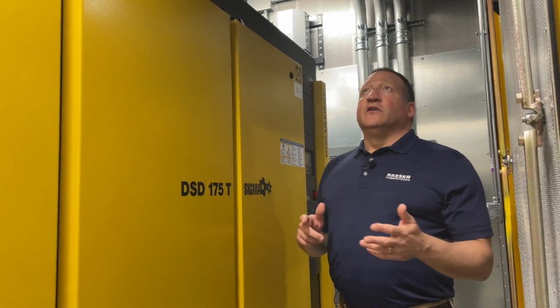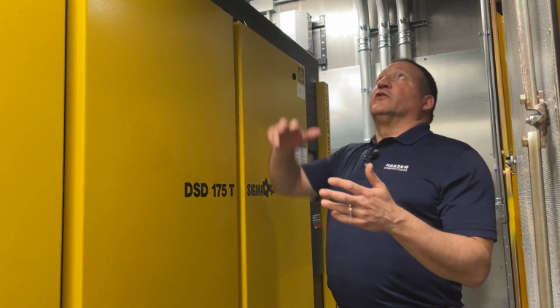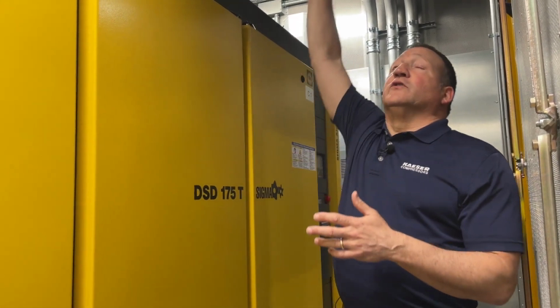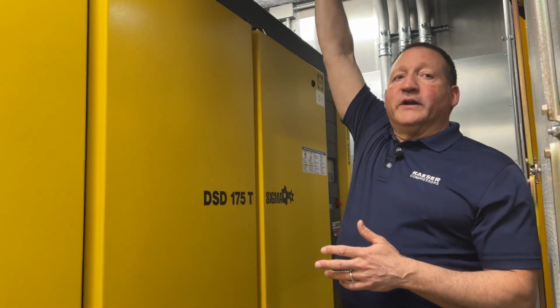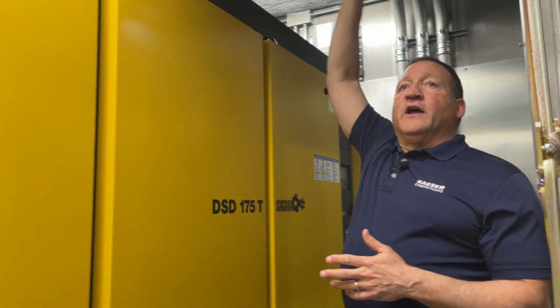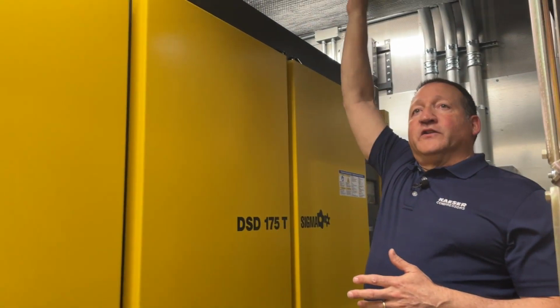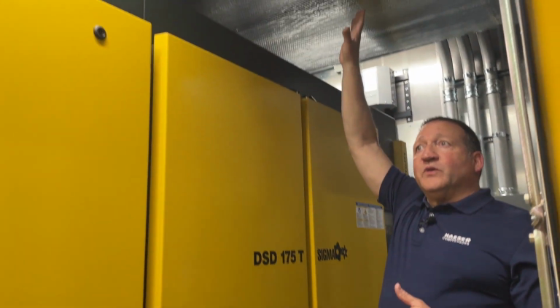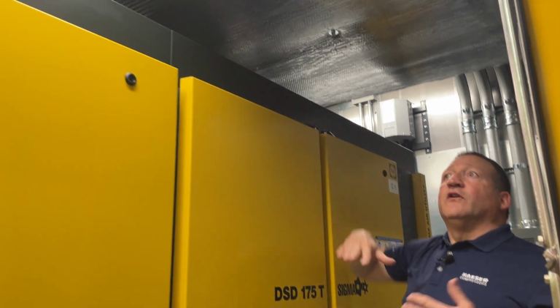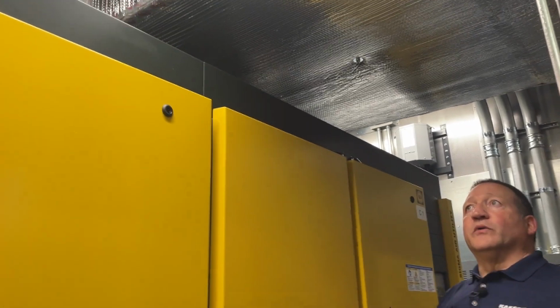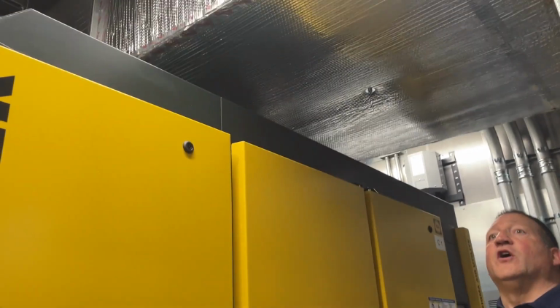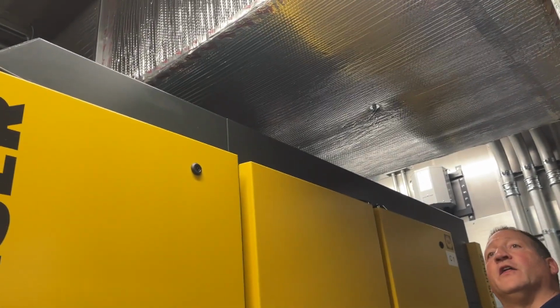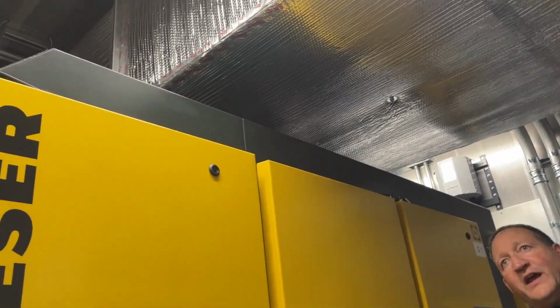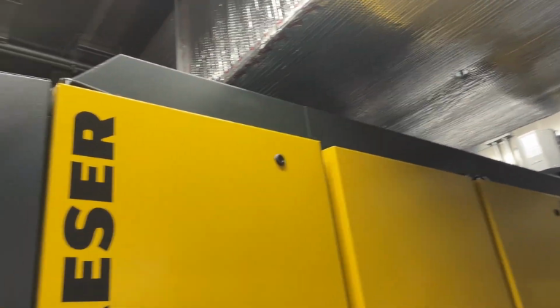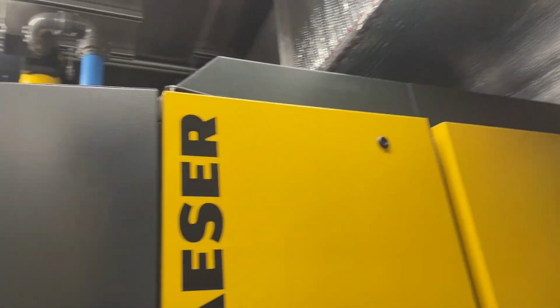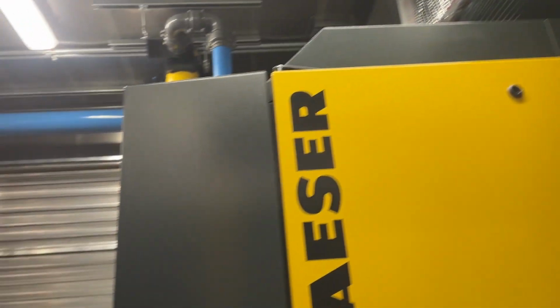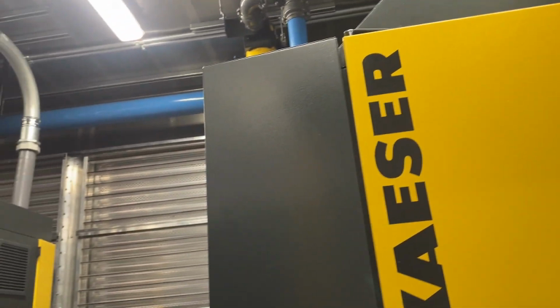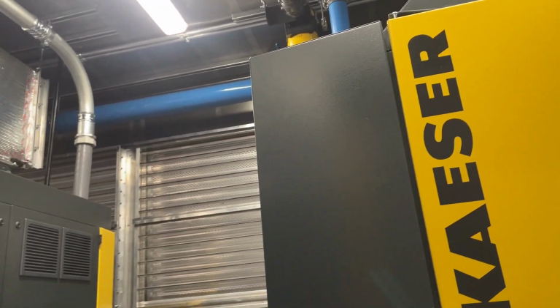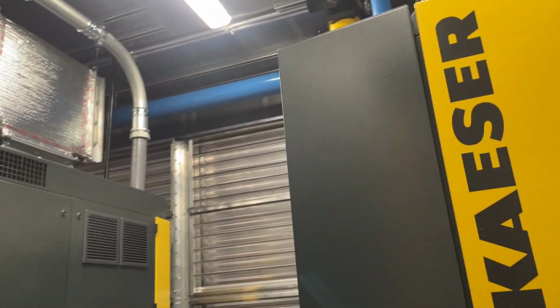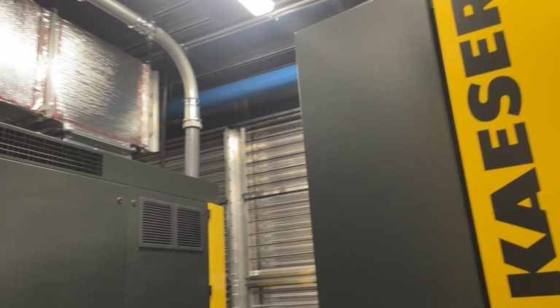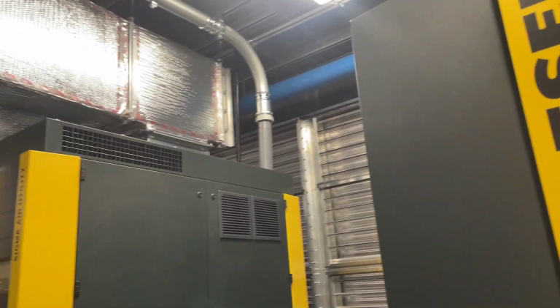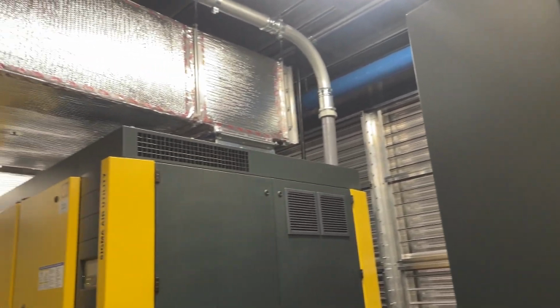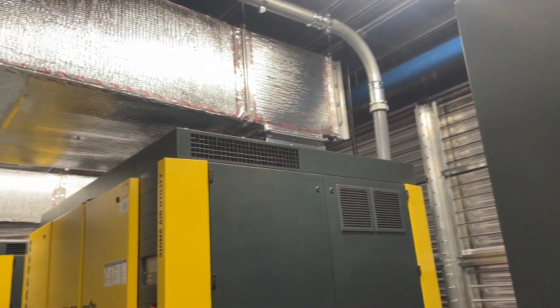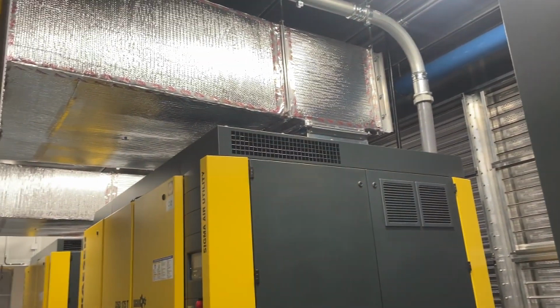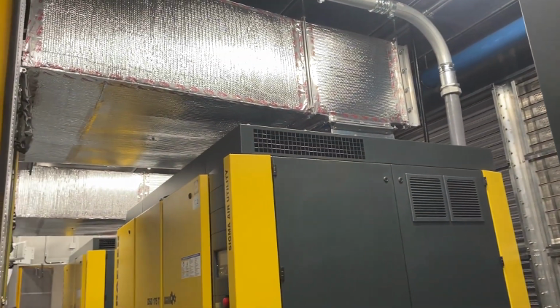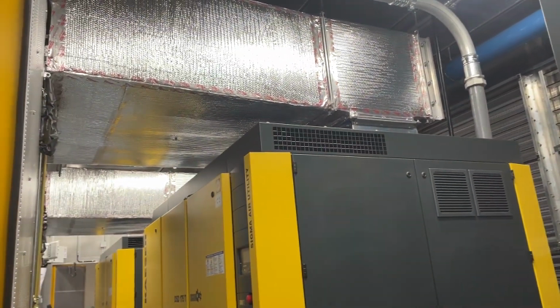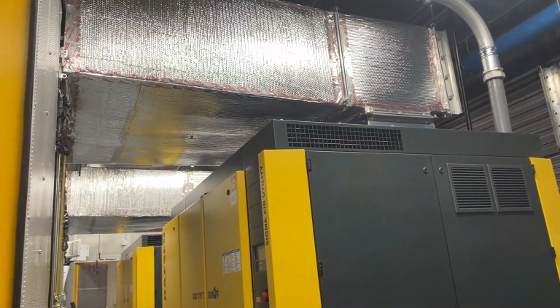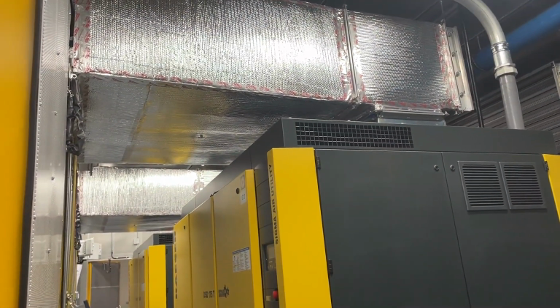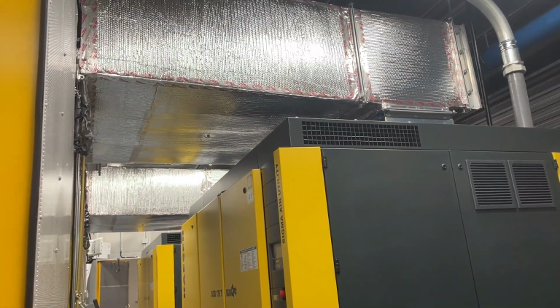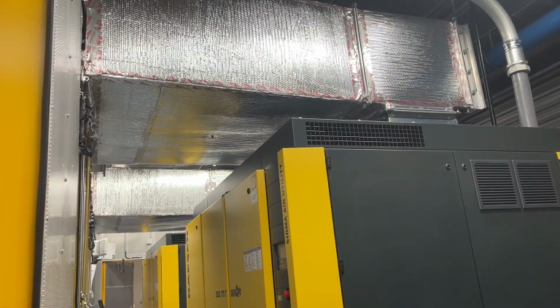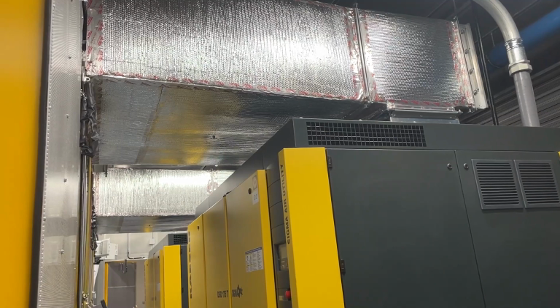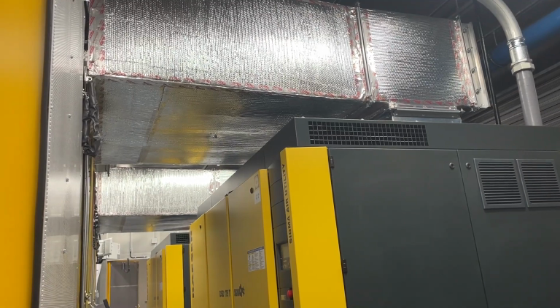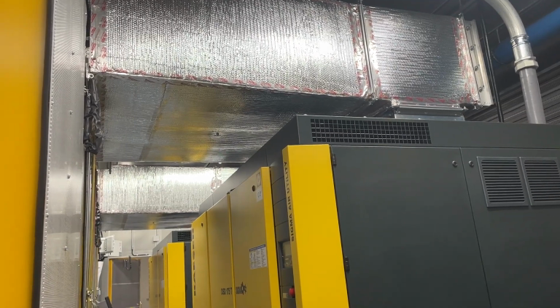The first thing I'll point out is the ducting. We have thermostatically controlled recirculating ducts so that we manage the temperature inside the enclosure for optimal operating conditions for the compressors.